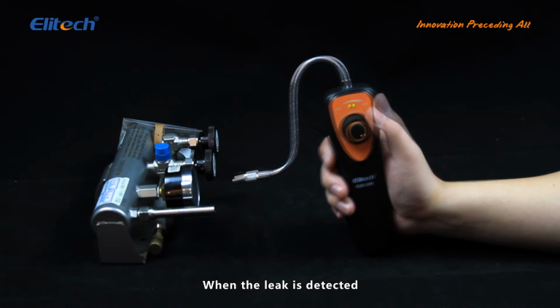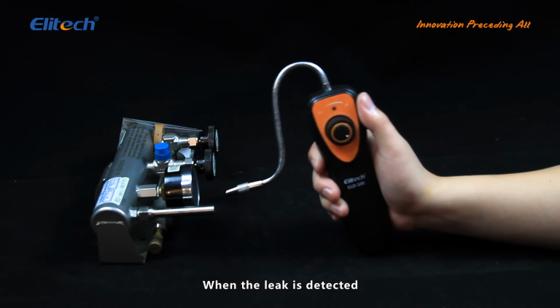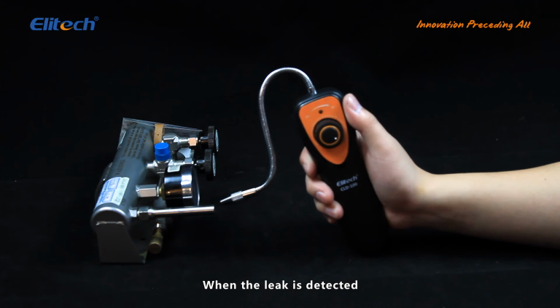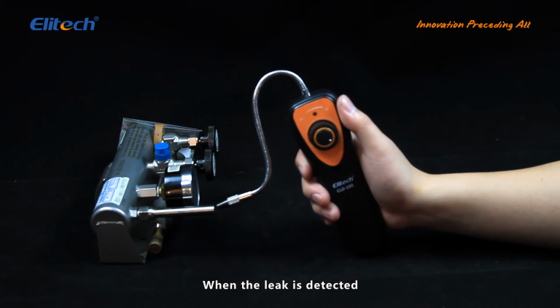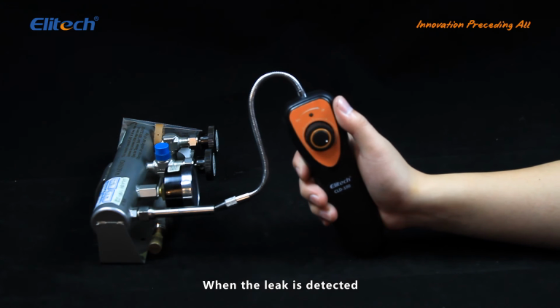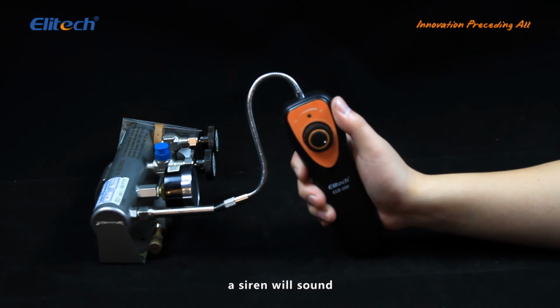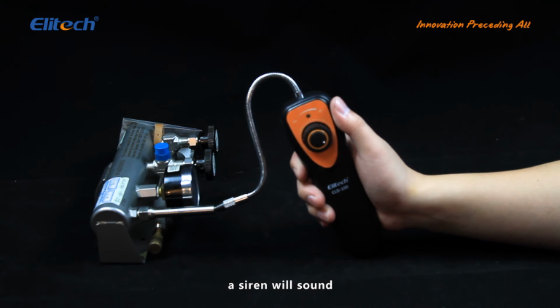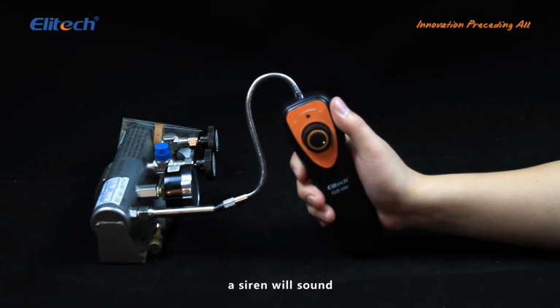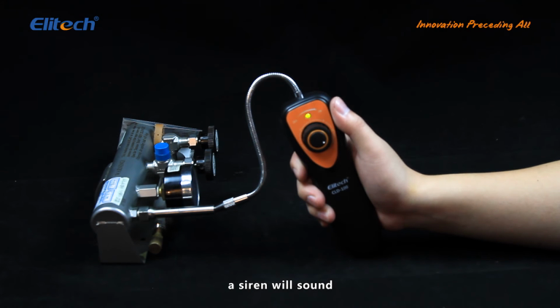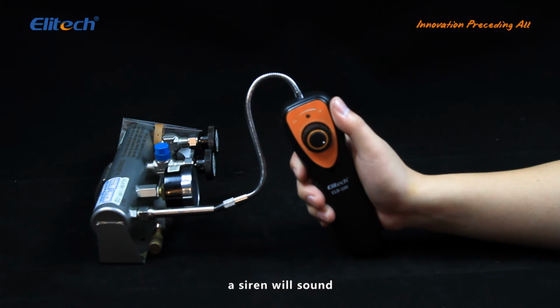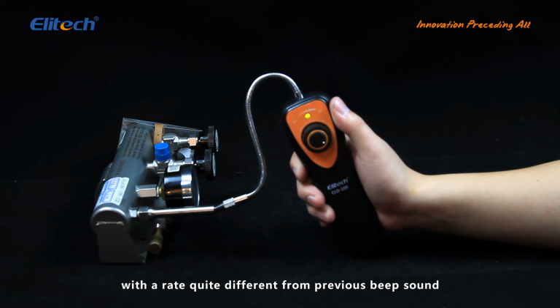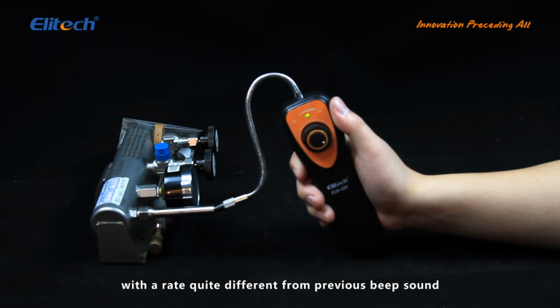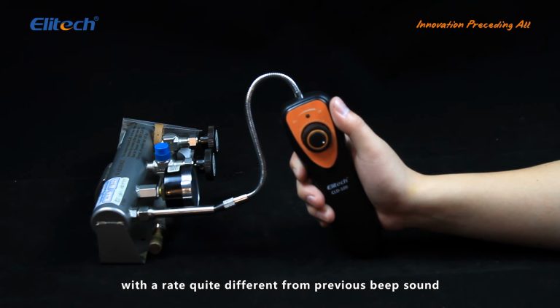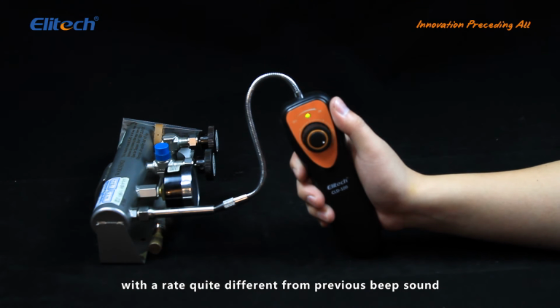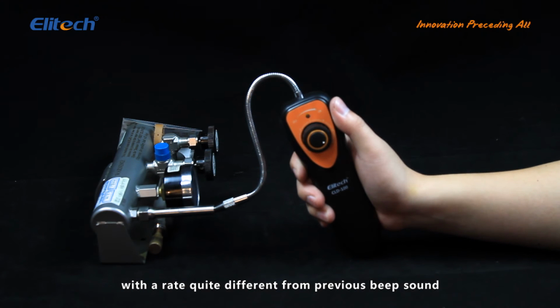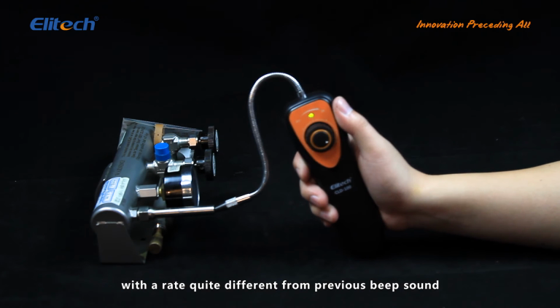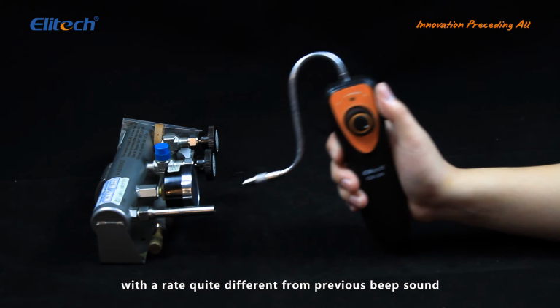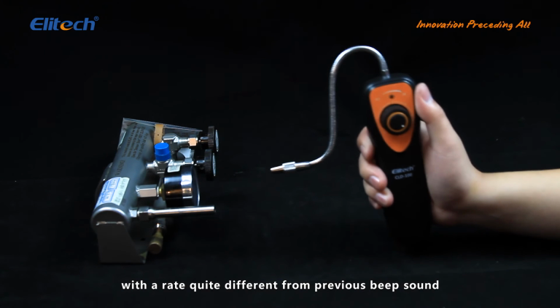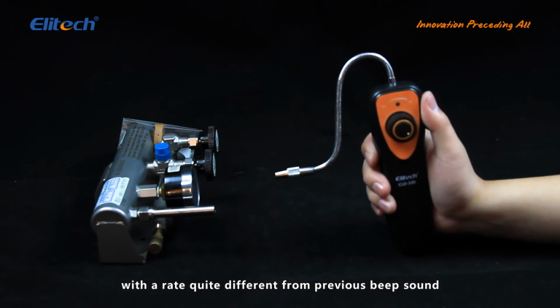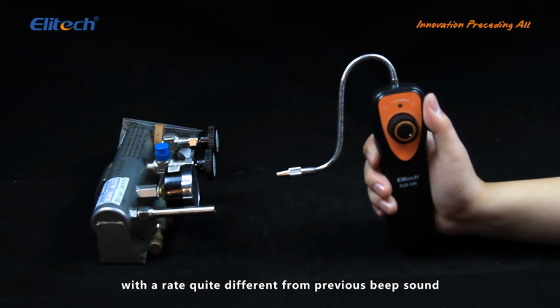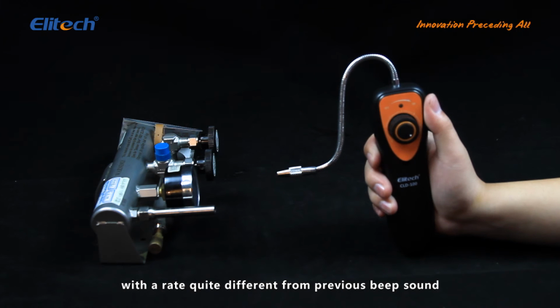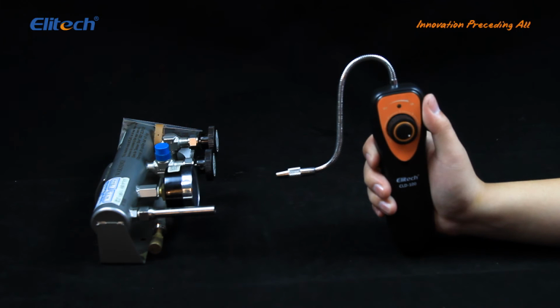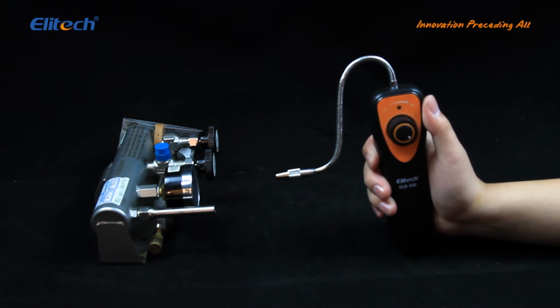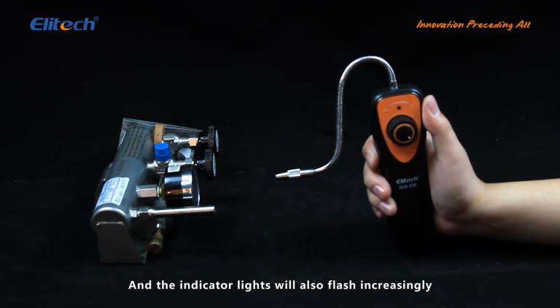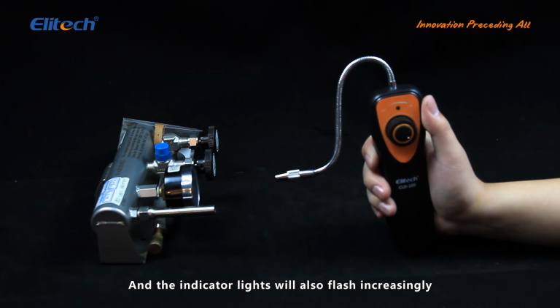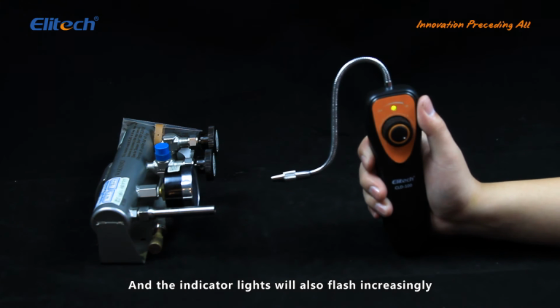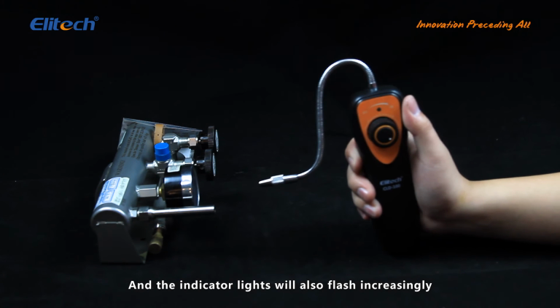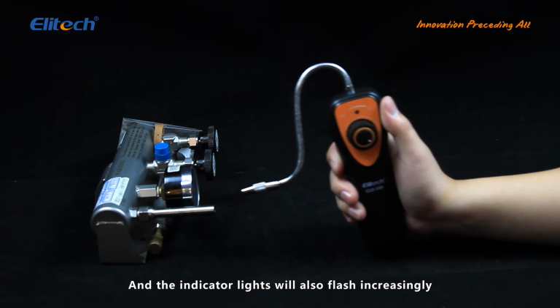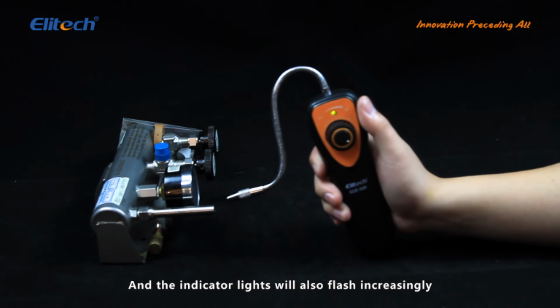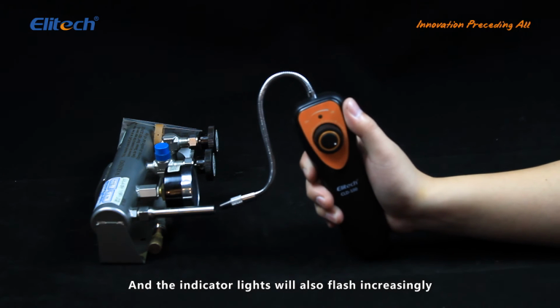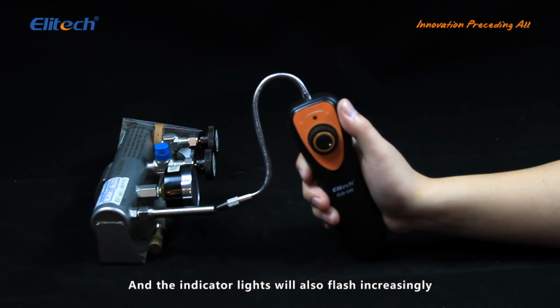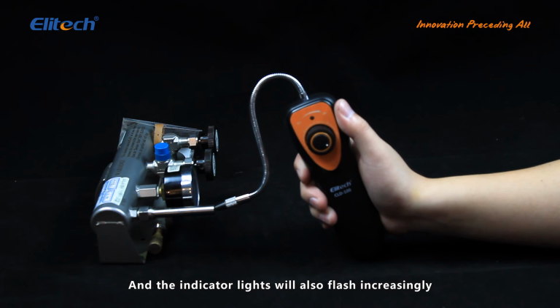When a leak is detected, a siren will sound with a rate quite different from the previous beep sound. The indicator lights will also flash increasingly.